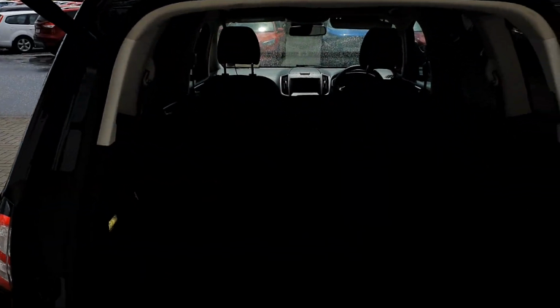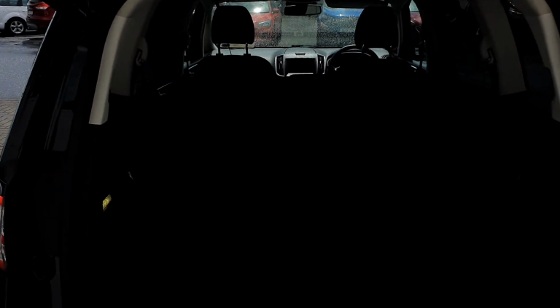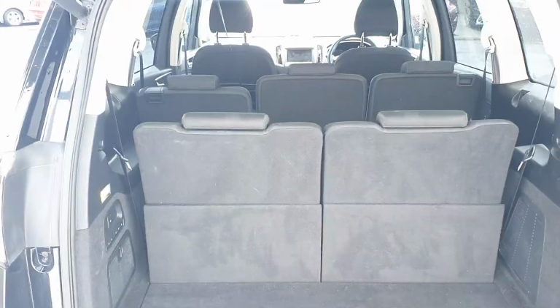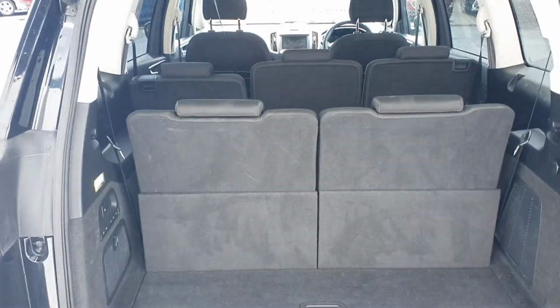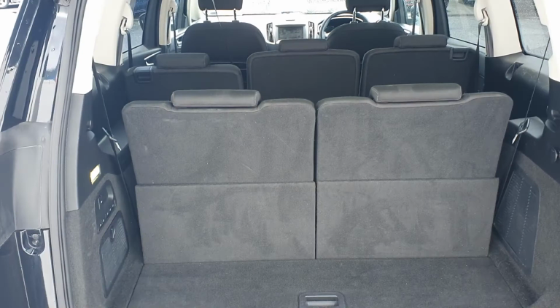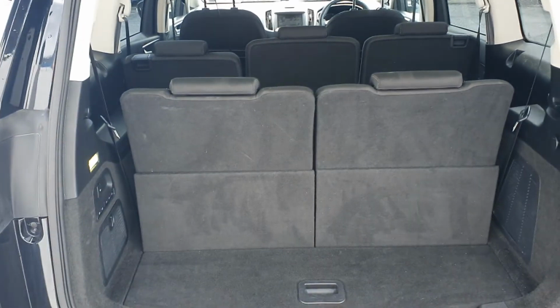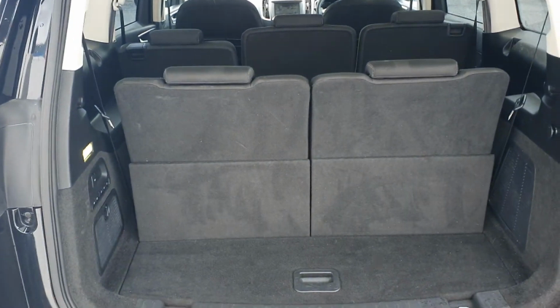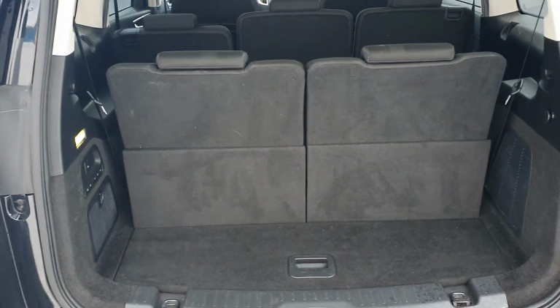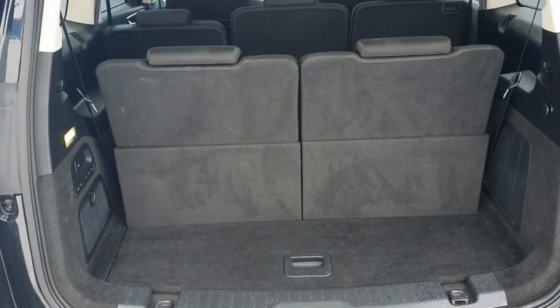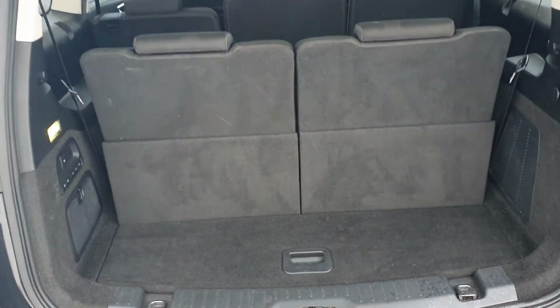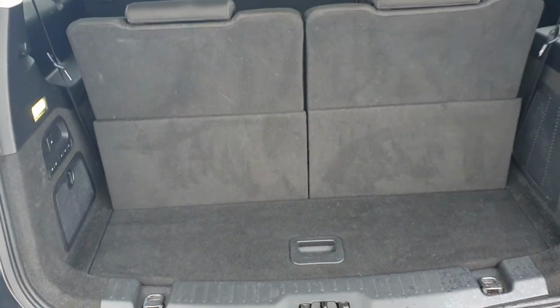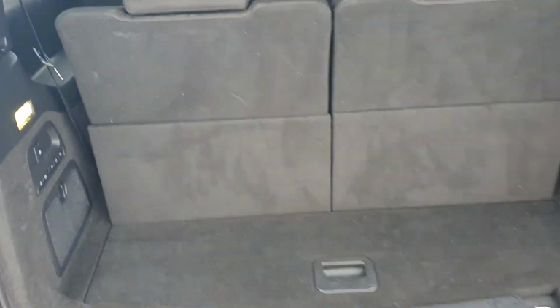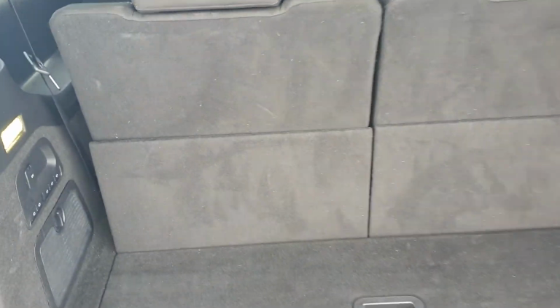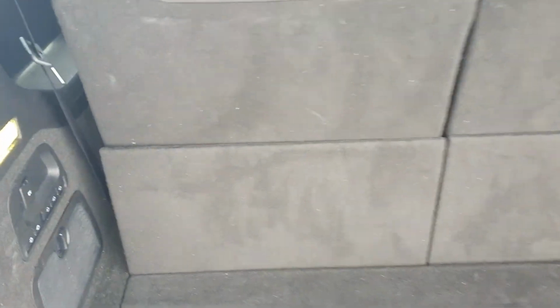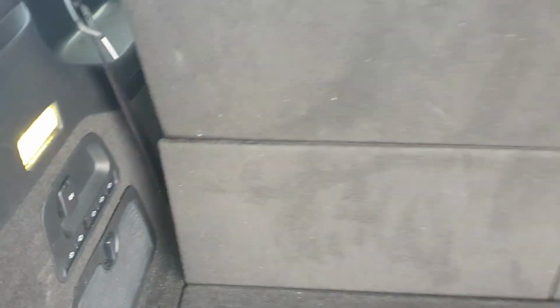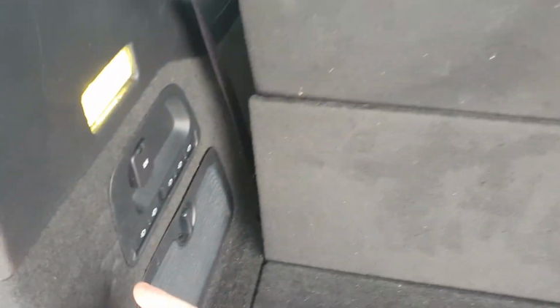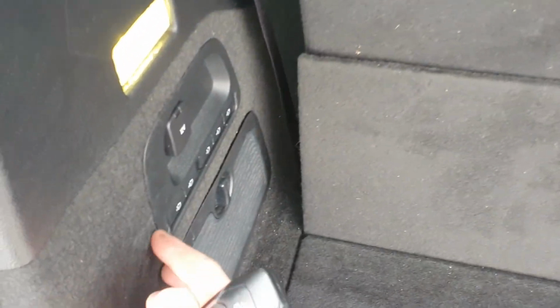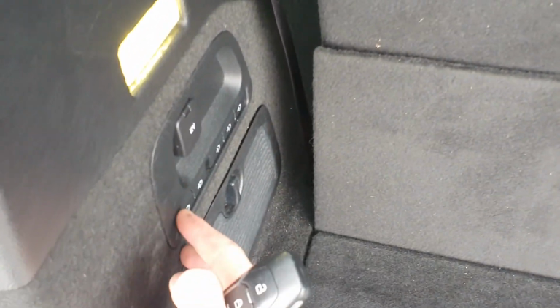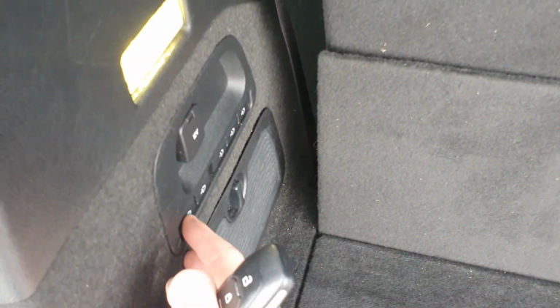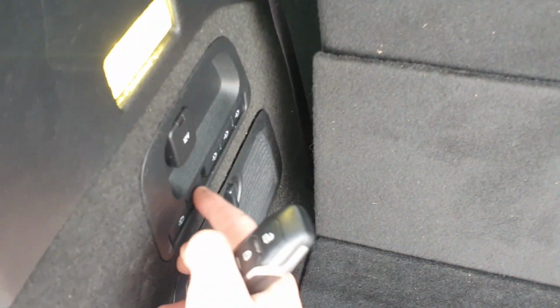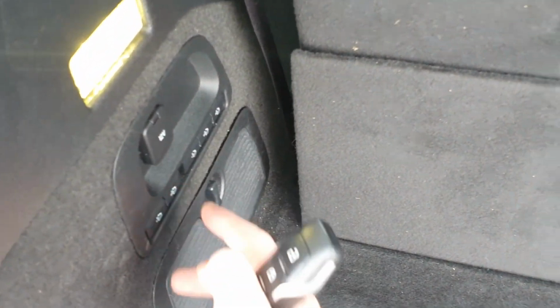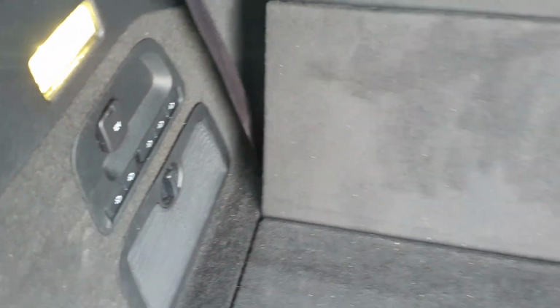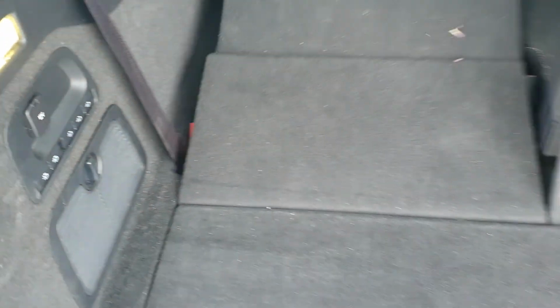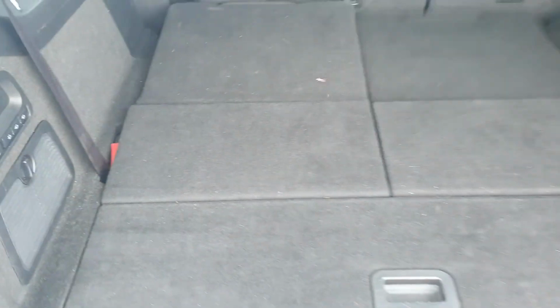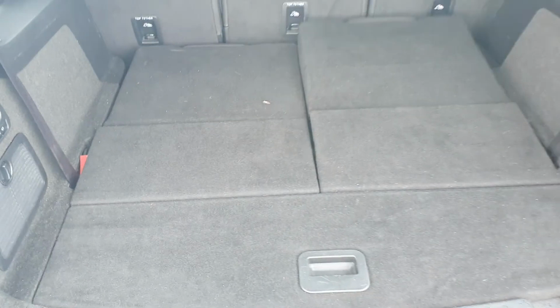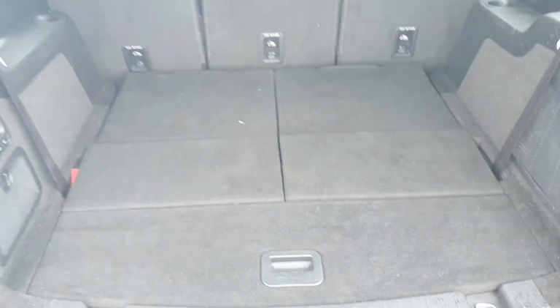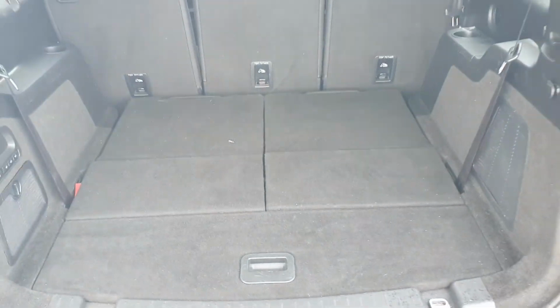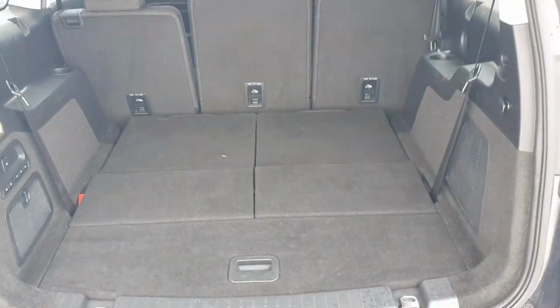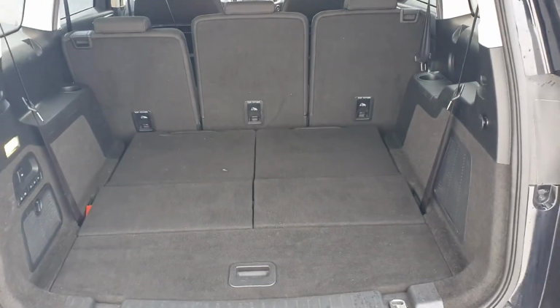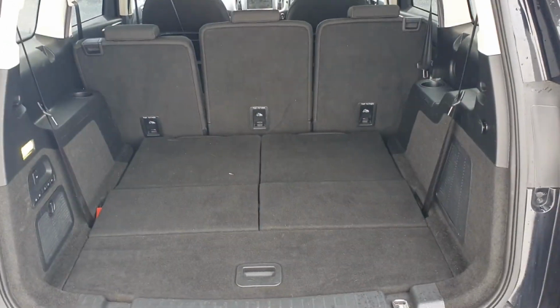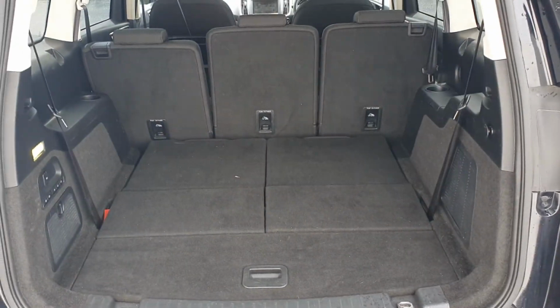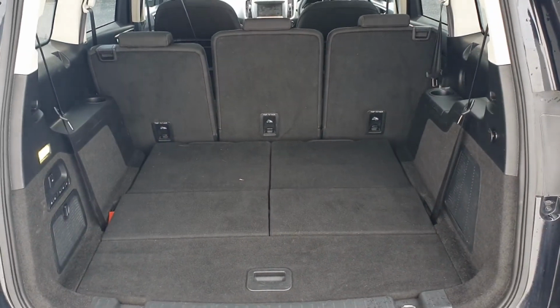You can also see it has a large, practical boot with seven seats up, and if necessary you can drop the two rear seats electronically — and they also come back up electronically.